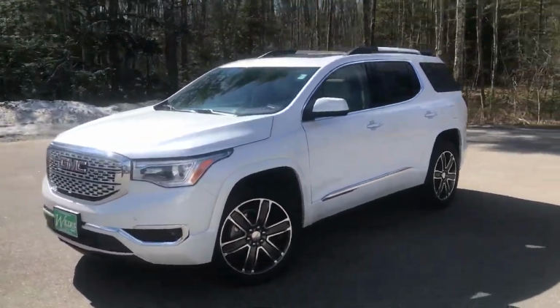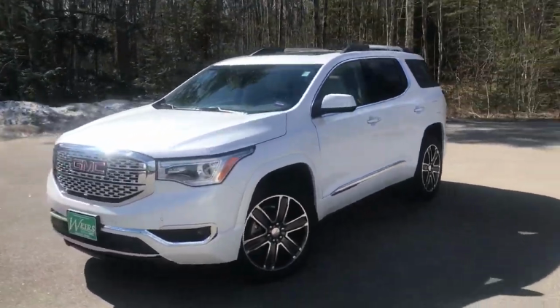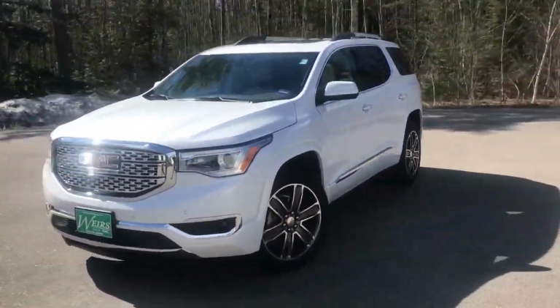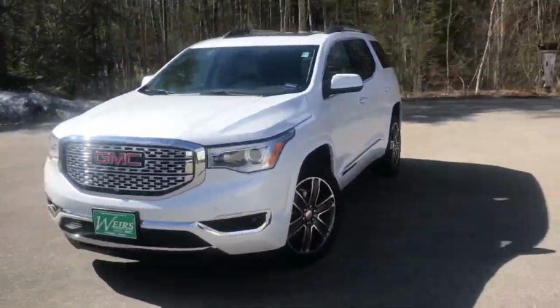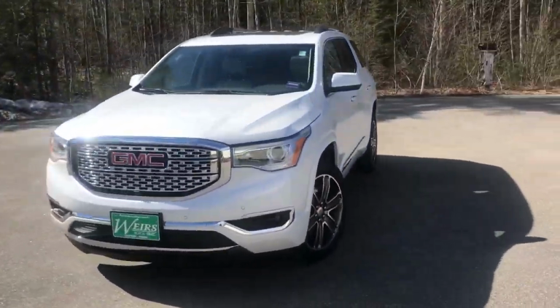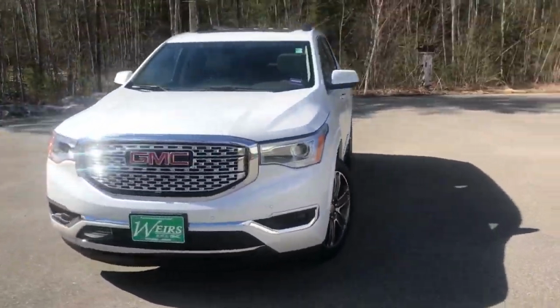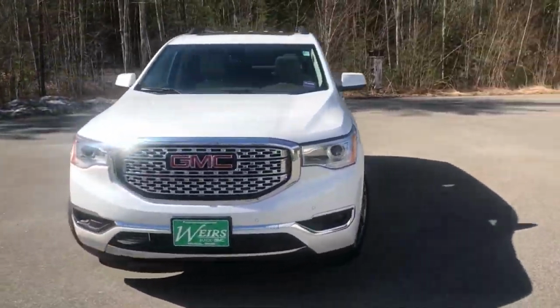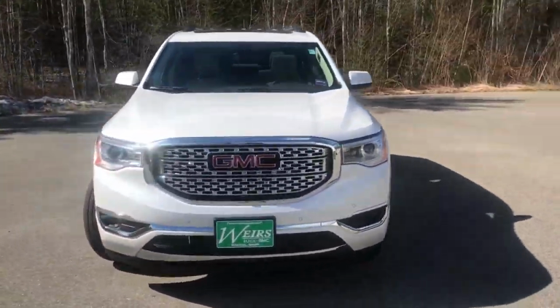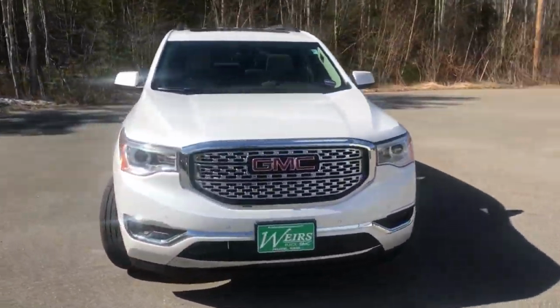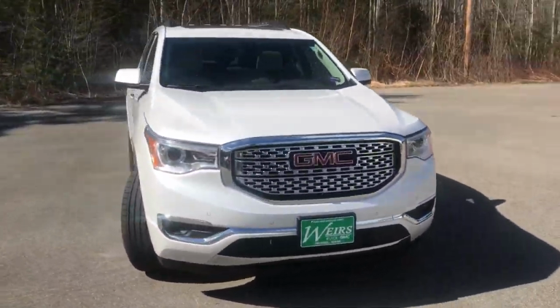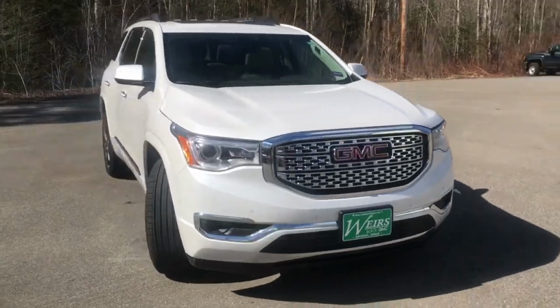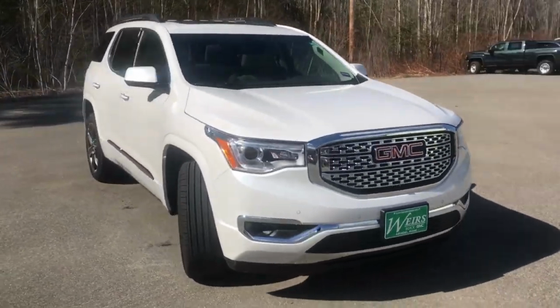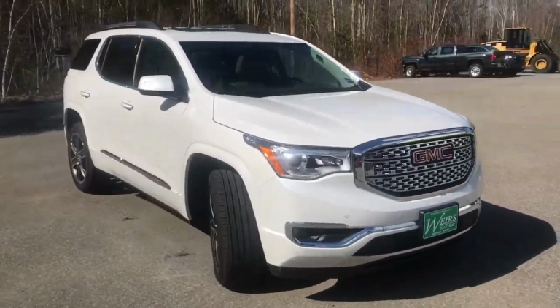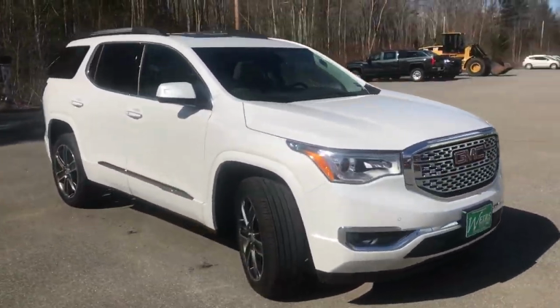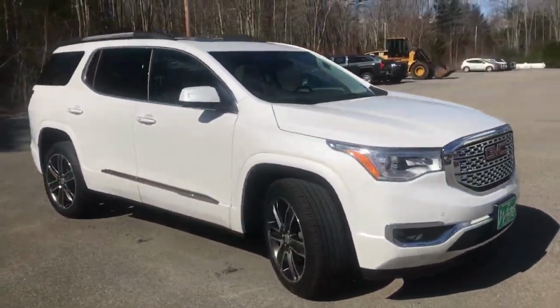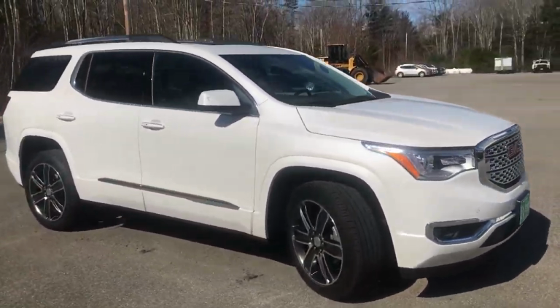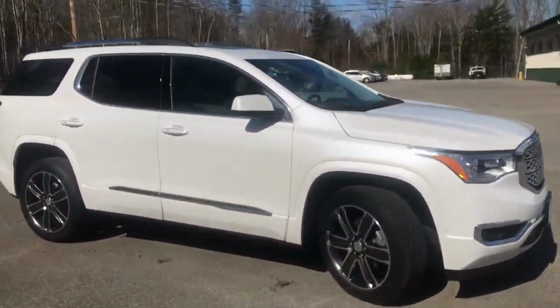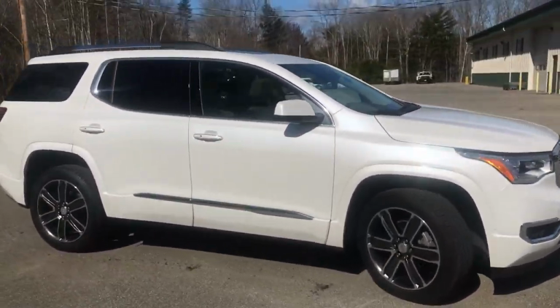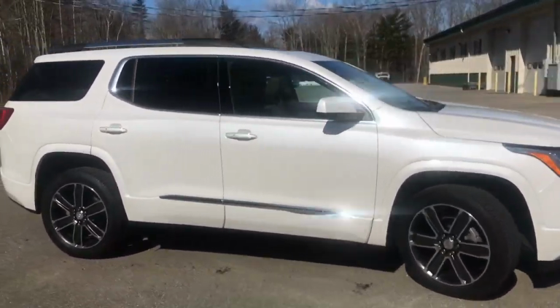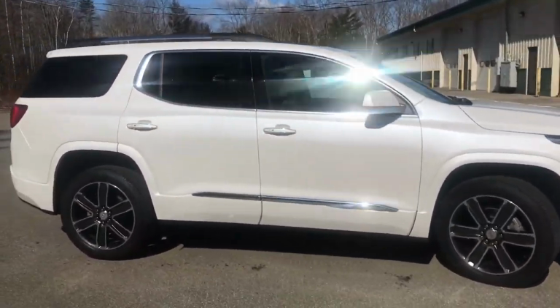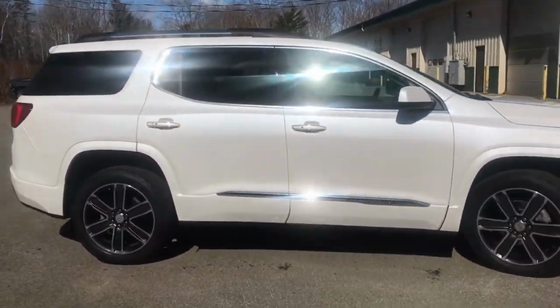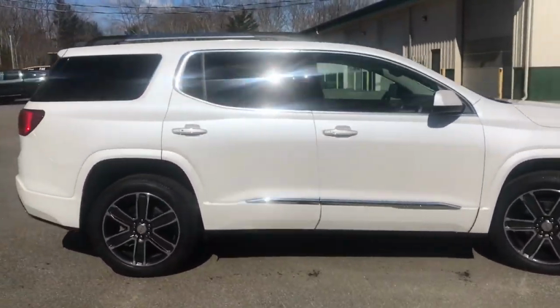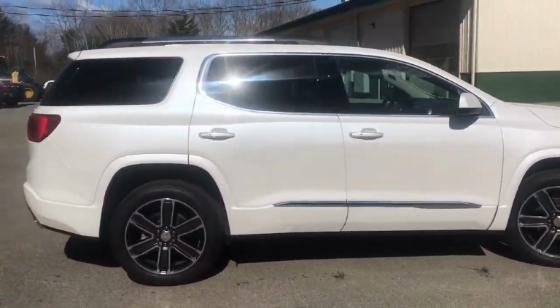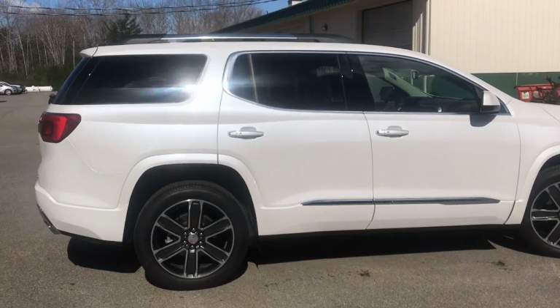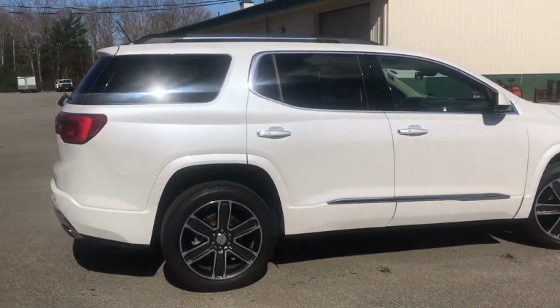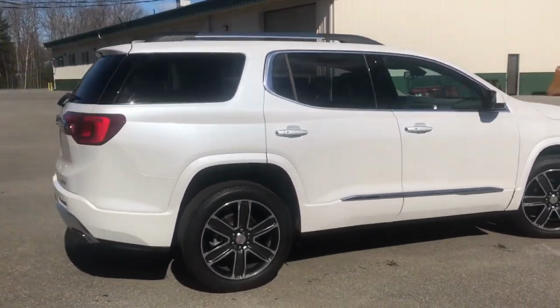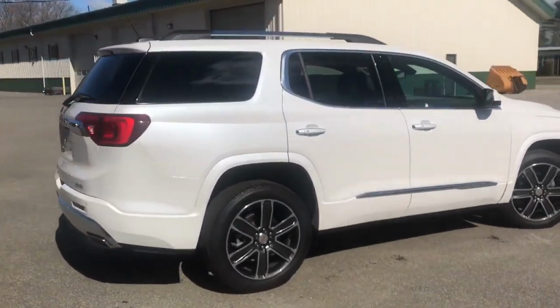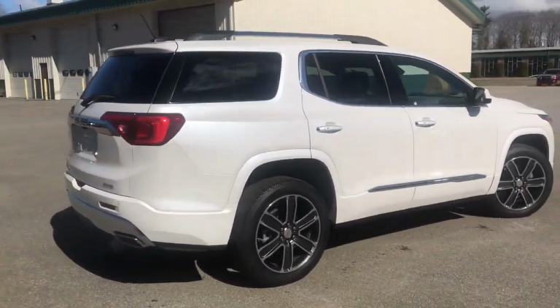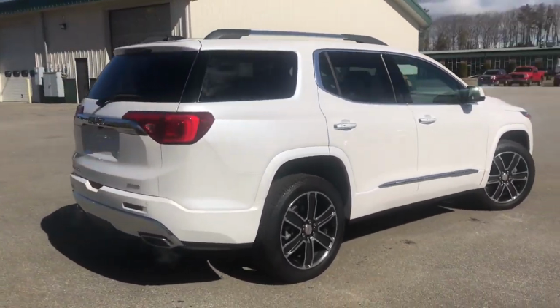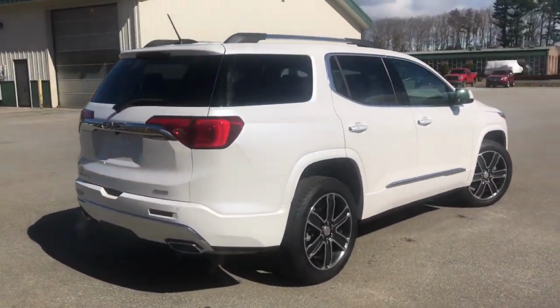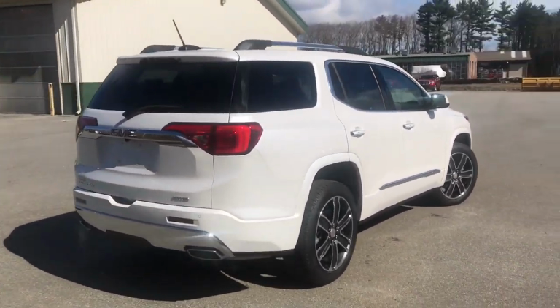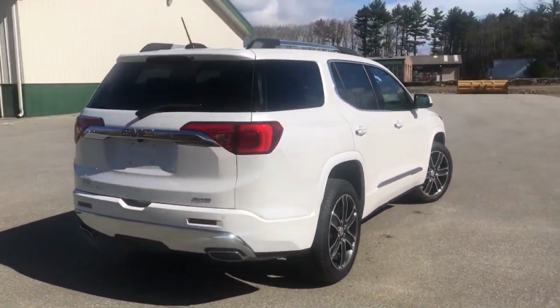Good morning. I'm here at Weir's Buick GMC Route 1 in Arundel, Maine. Let's do a quick walk-around video of this 2019 GMC Acadia Denali all-wheel drive that we have here at the dealership.